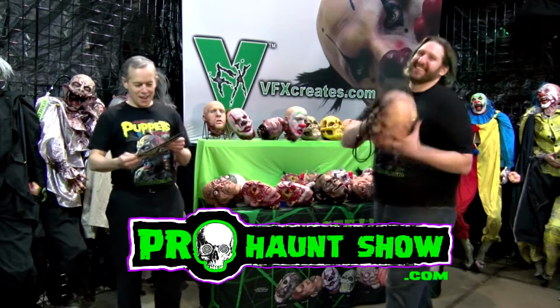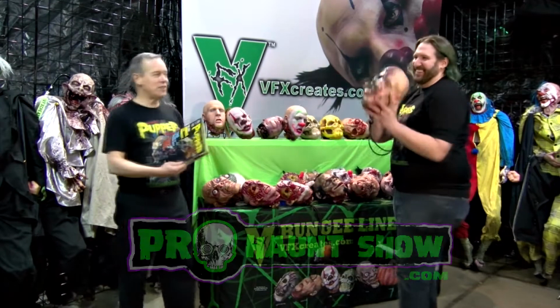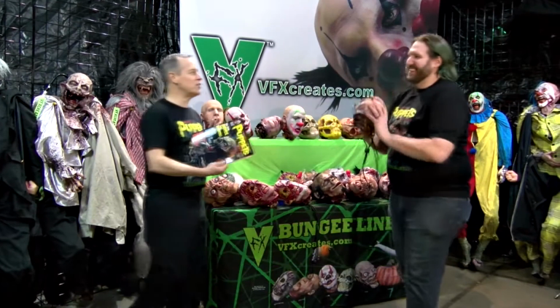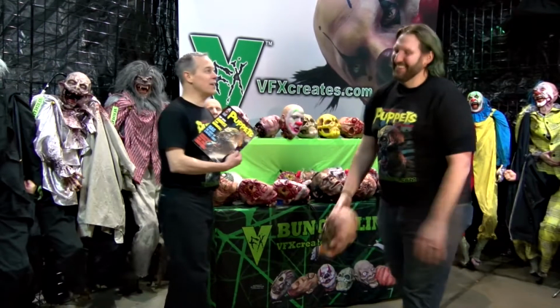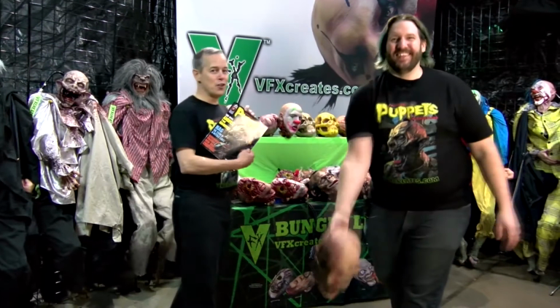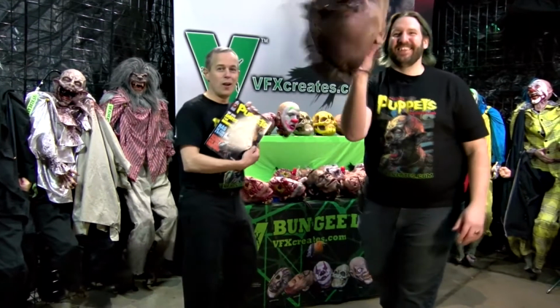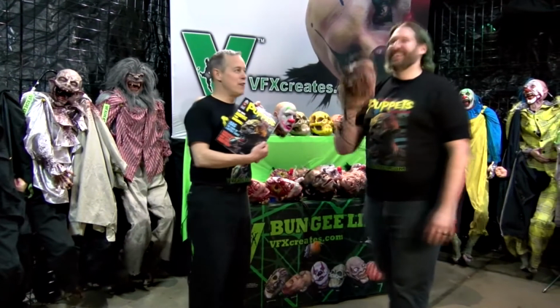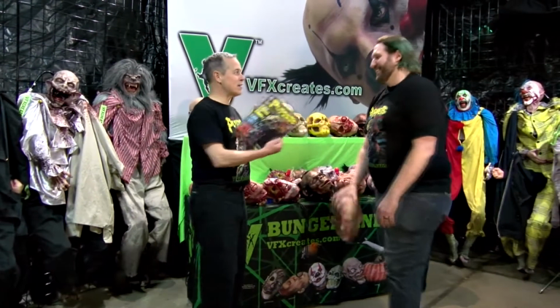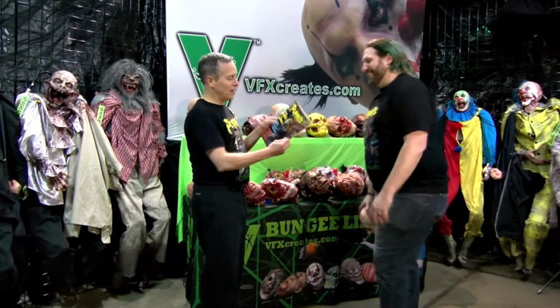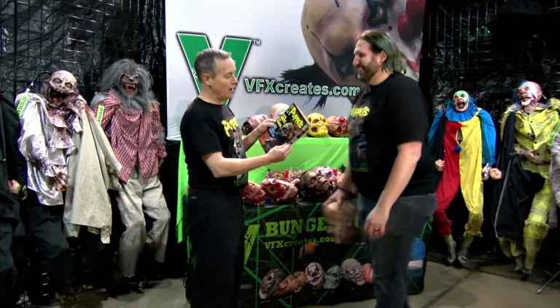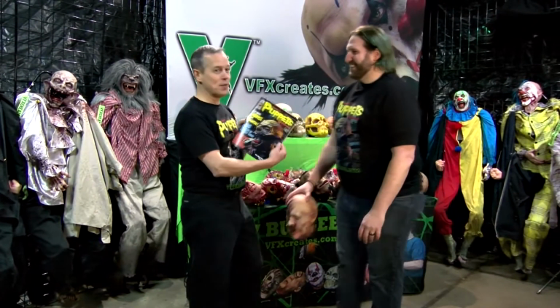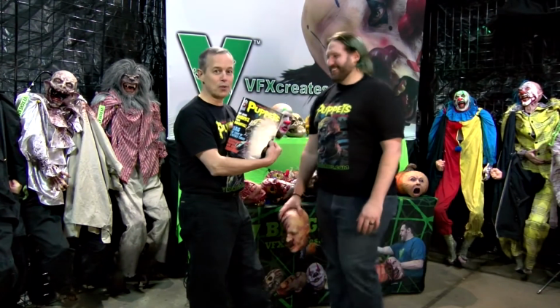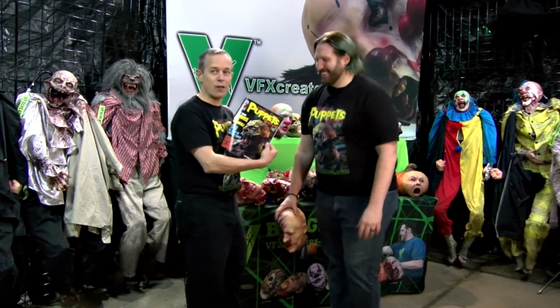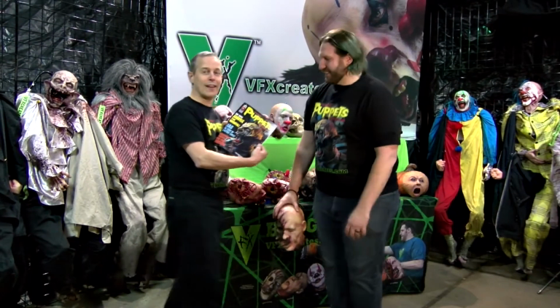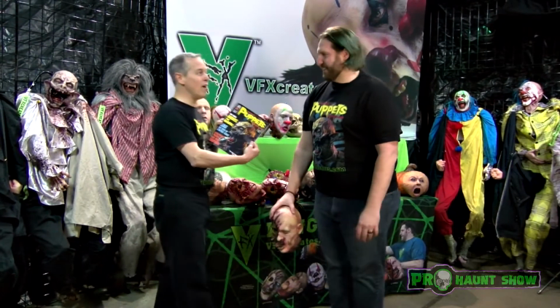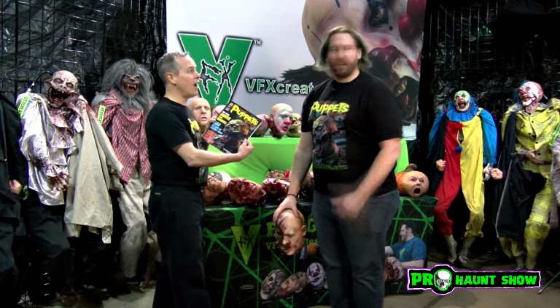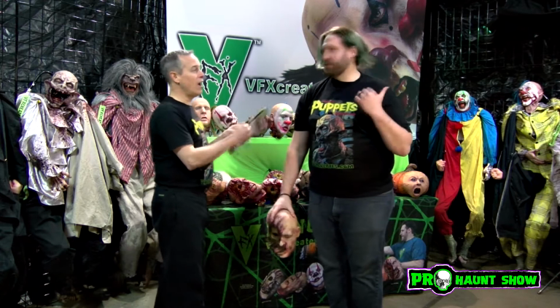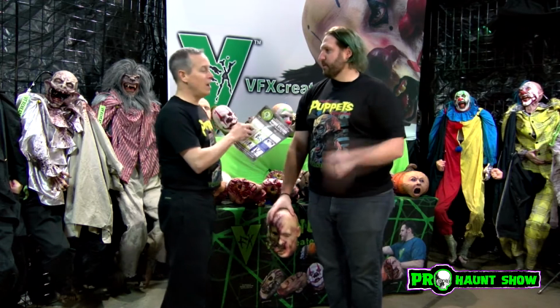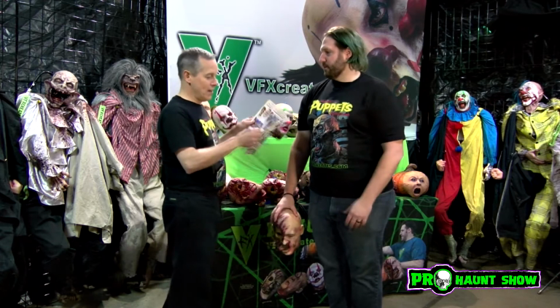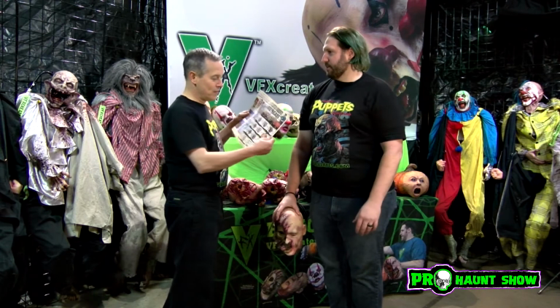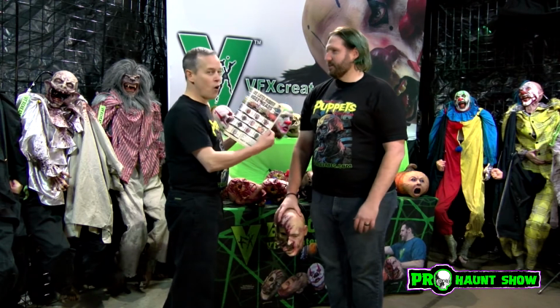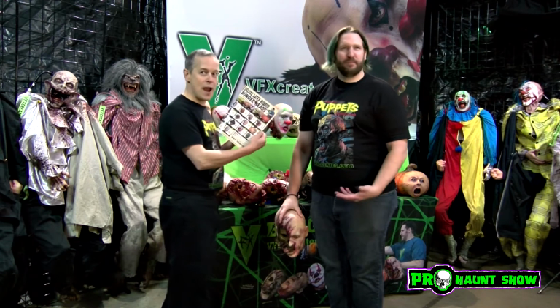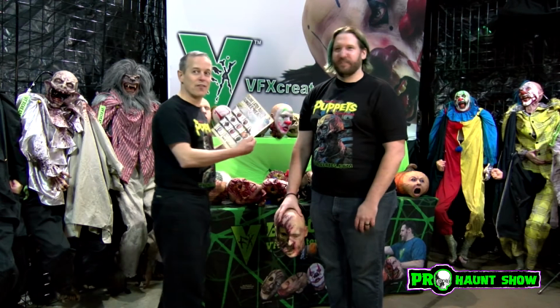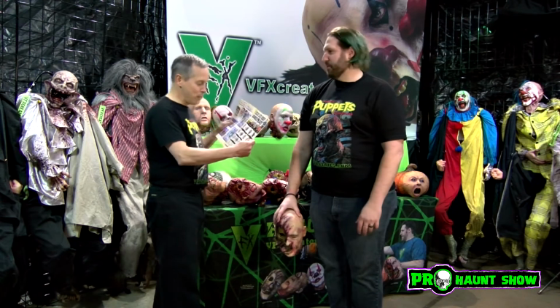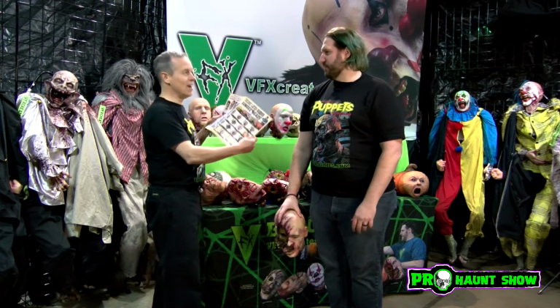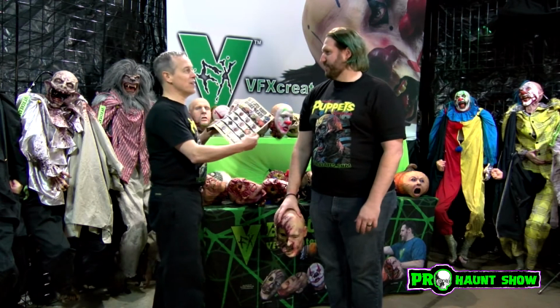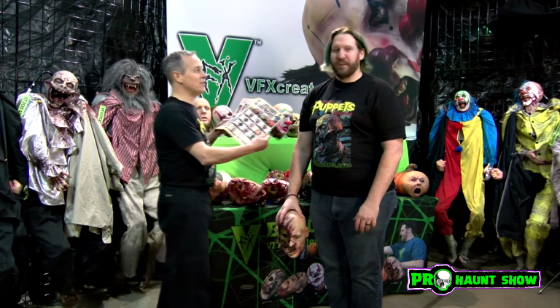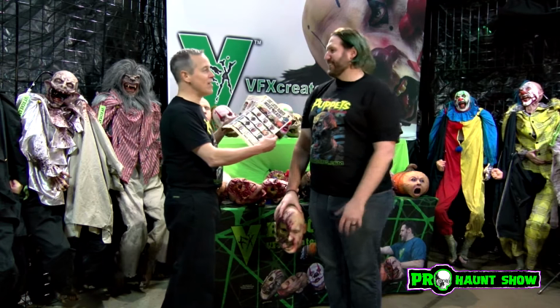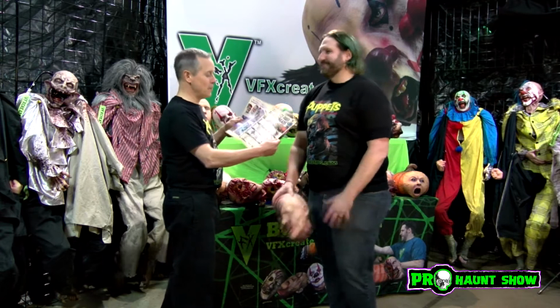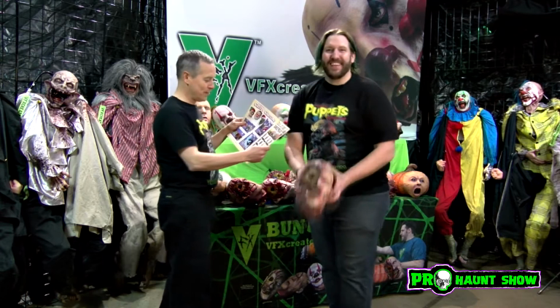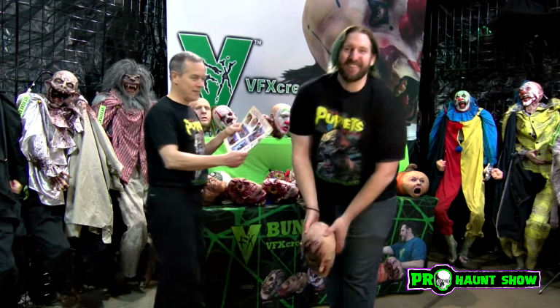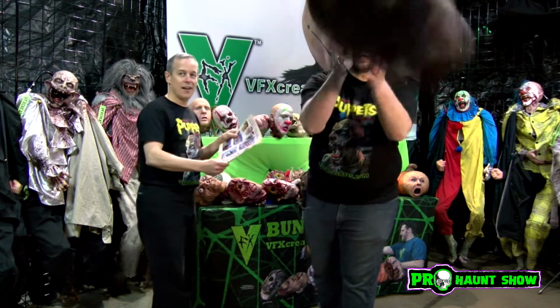Hey Doug, did you see the new VFX Famous Puppets of Hauntland? Yeah, I was just showing it before. There's a whole page of bungee heads in there. Bungee heads! Like this — like a bungee head.